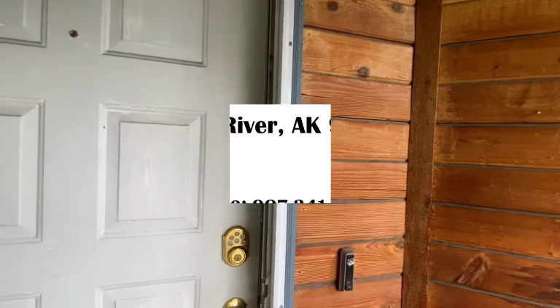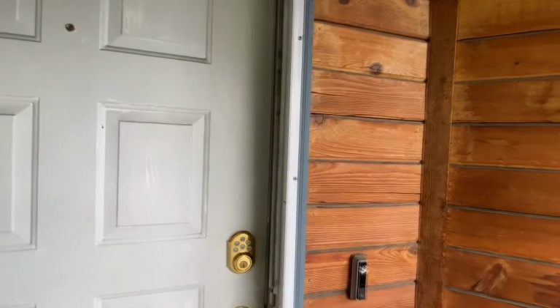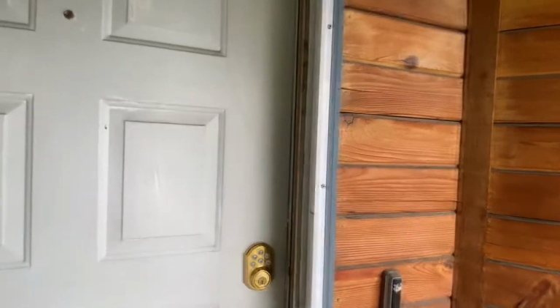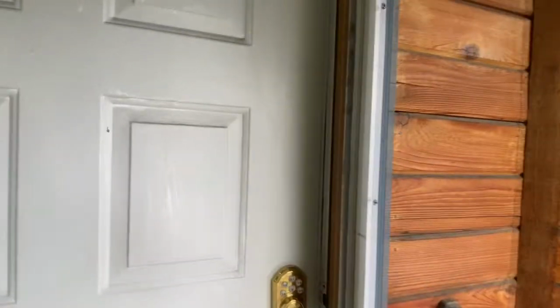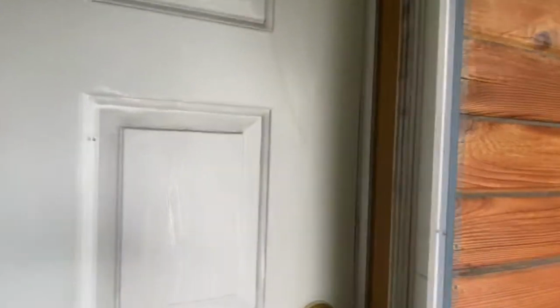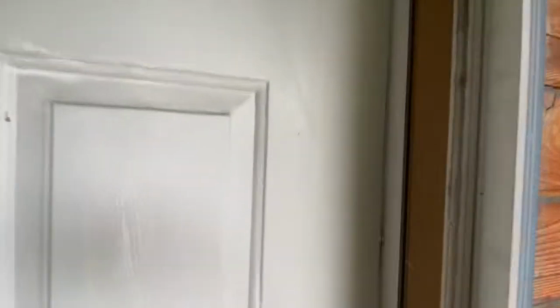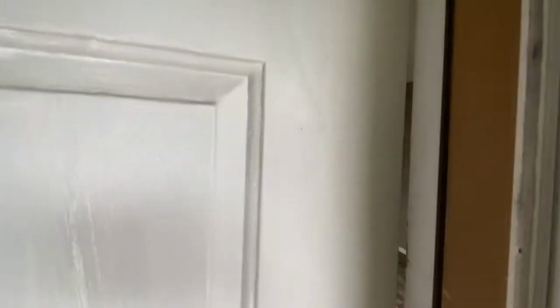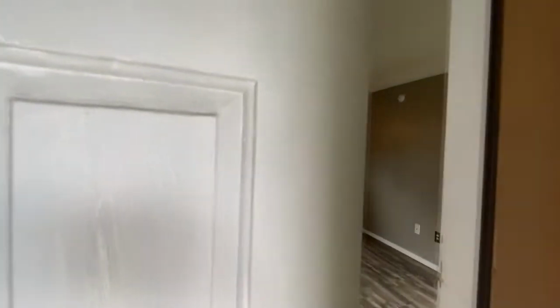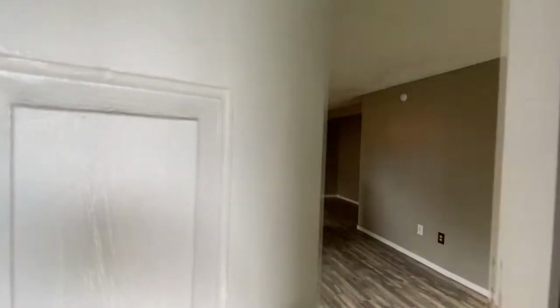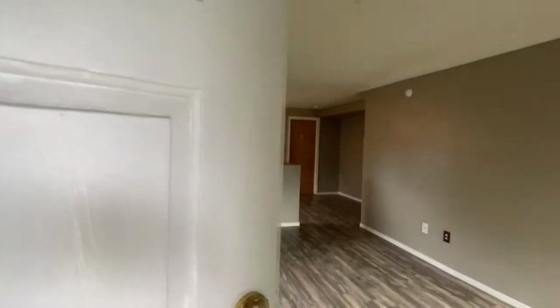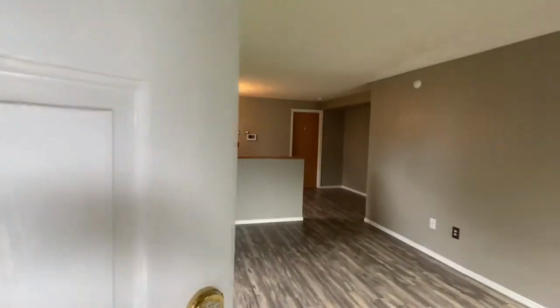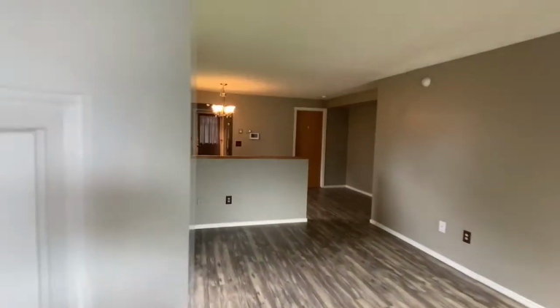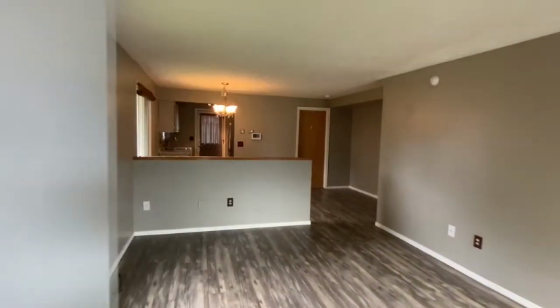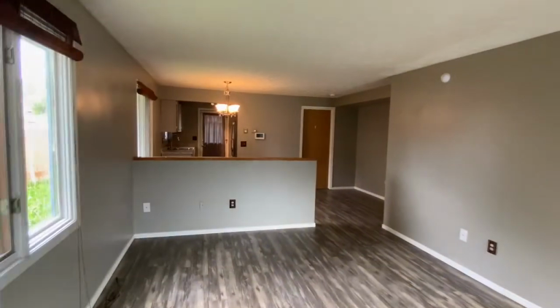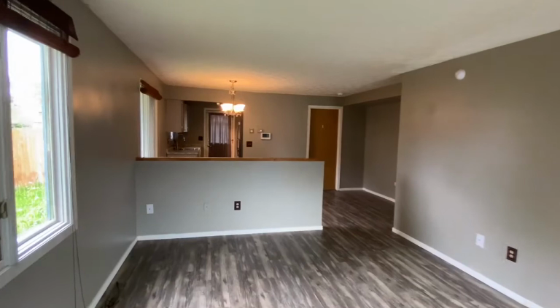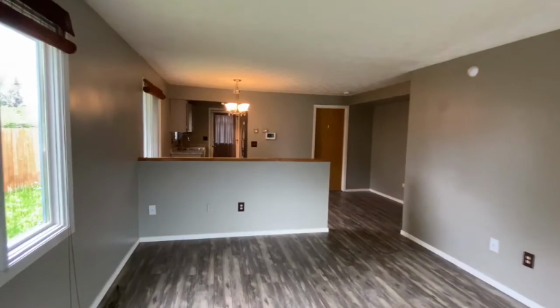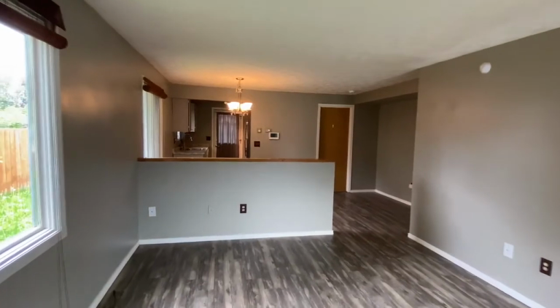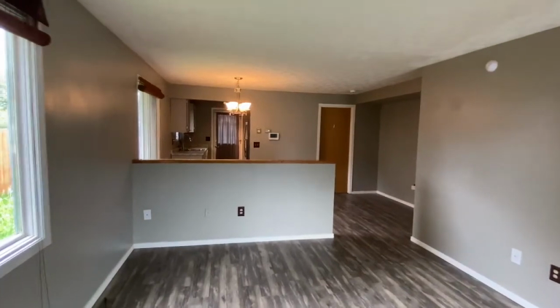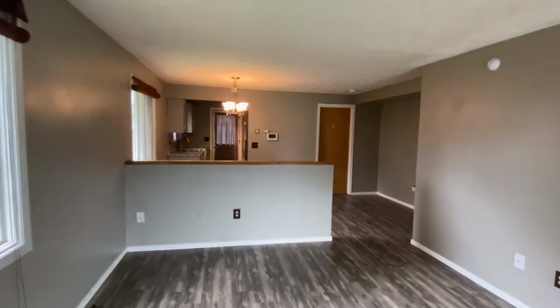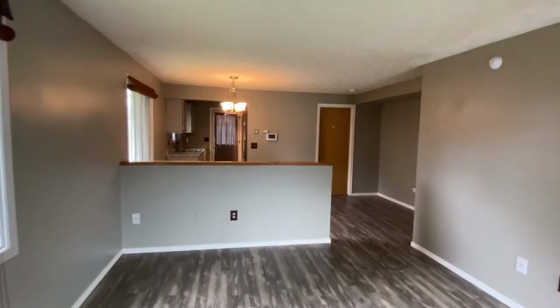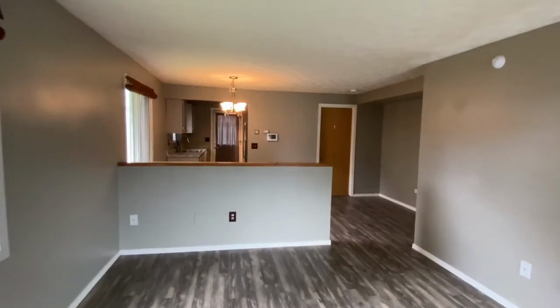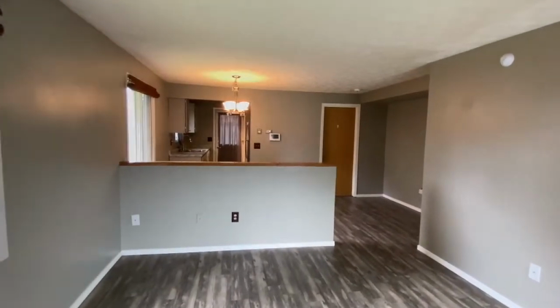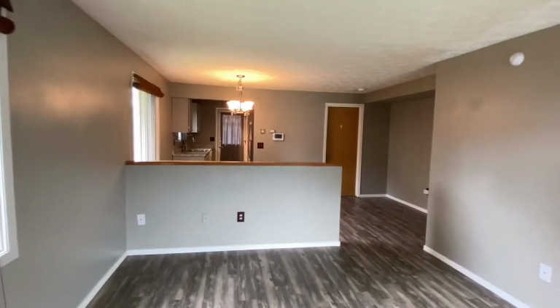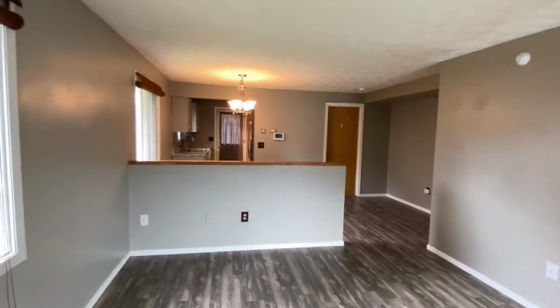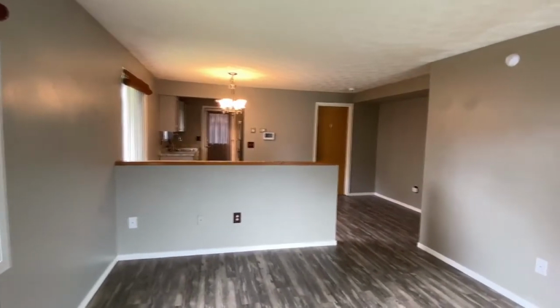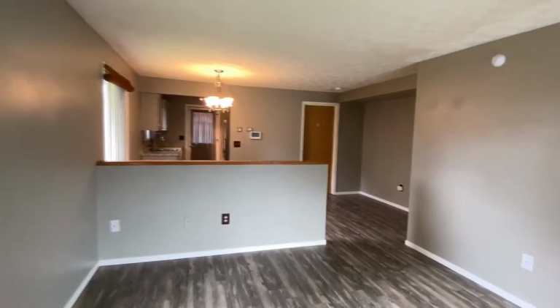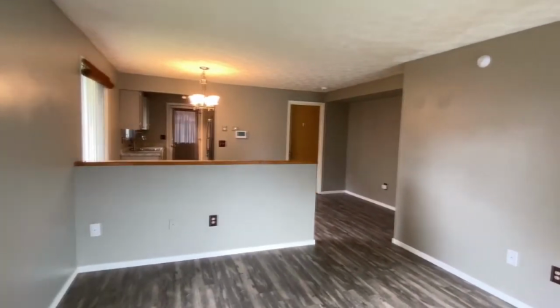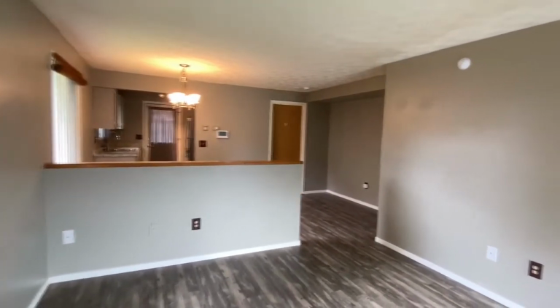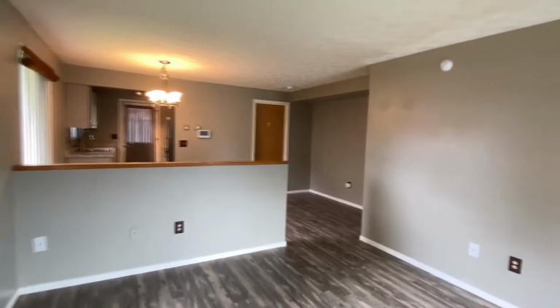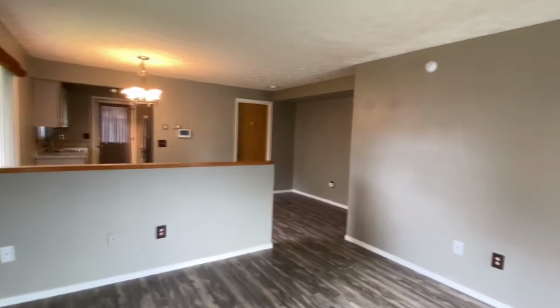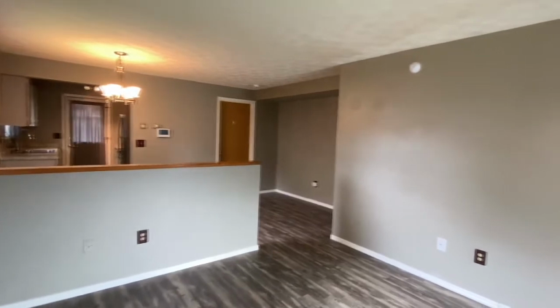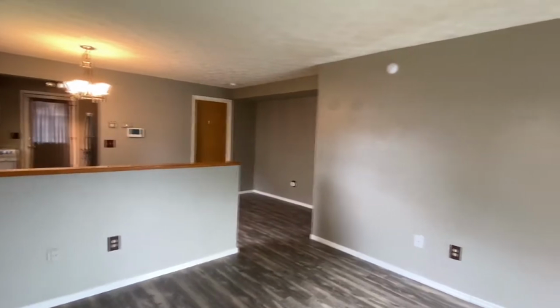Welcome to the video tour of 11907 Copper Mountain Drive. This is a gorgeous little townhome condo in Eagle River, Alaska.